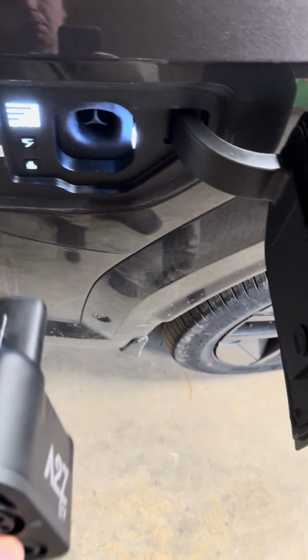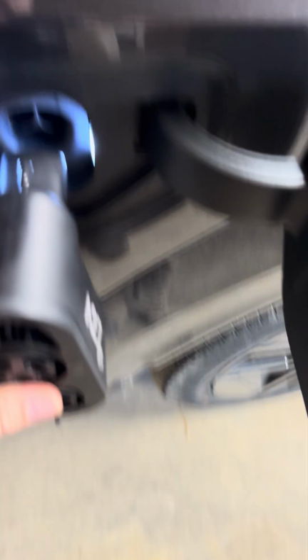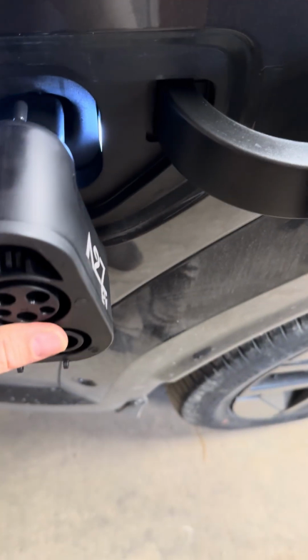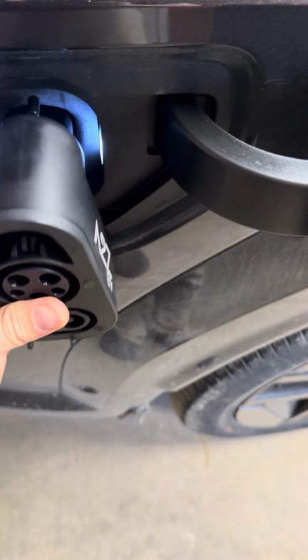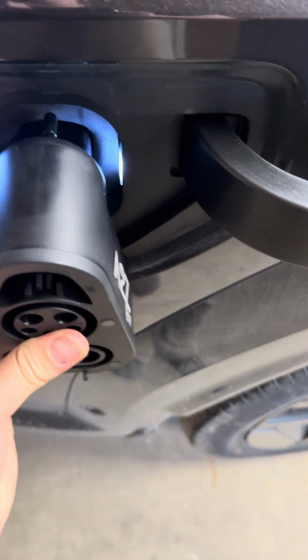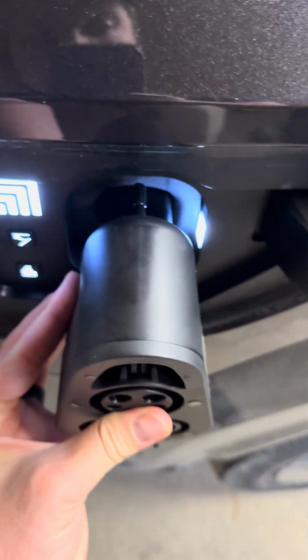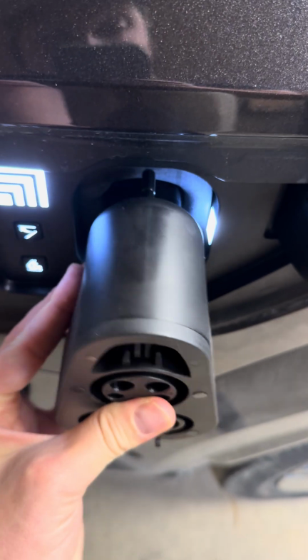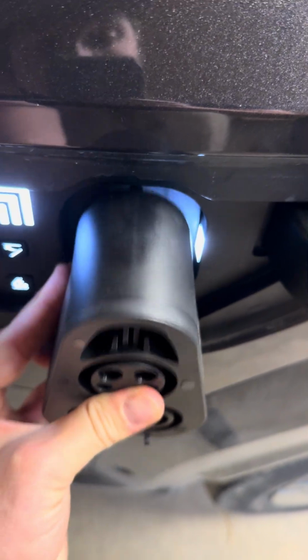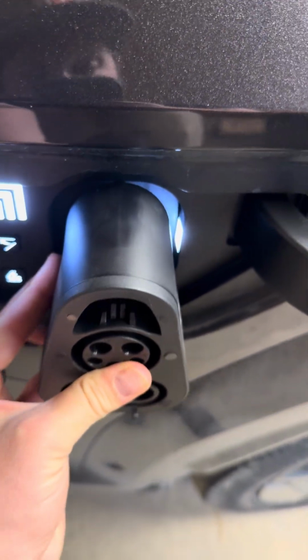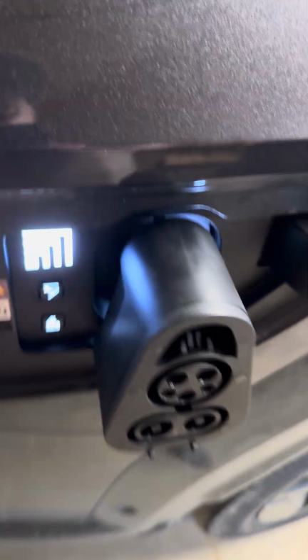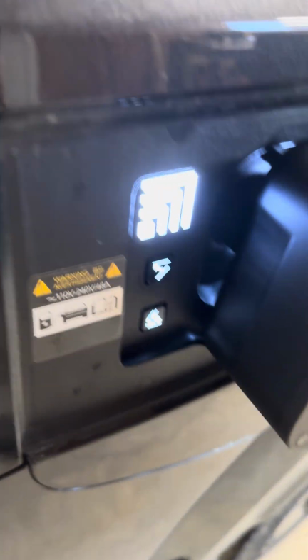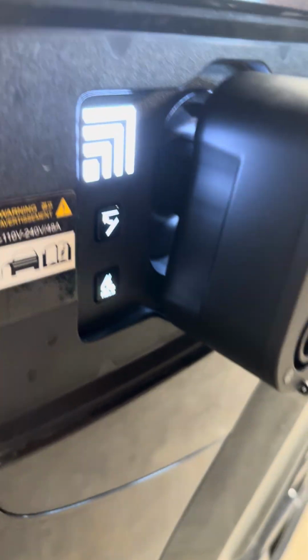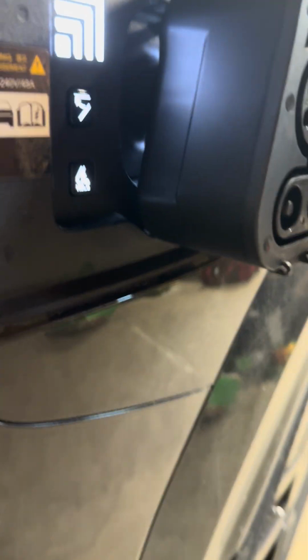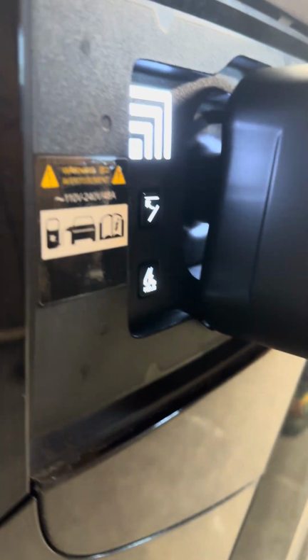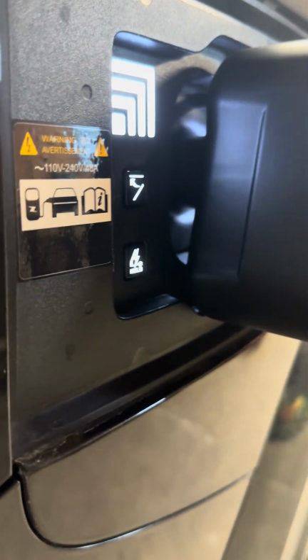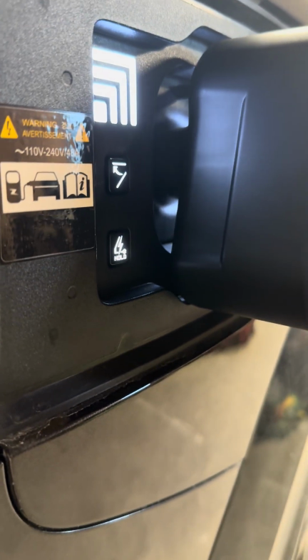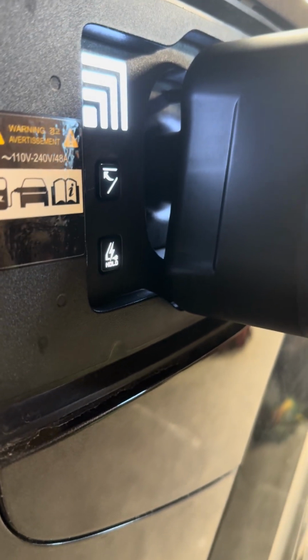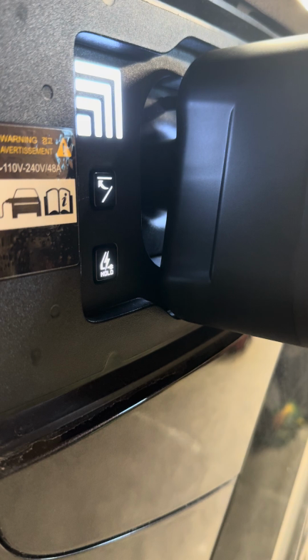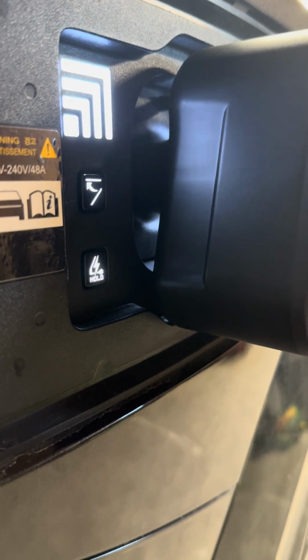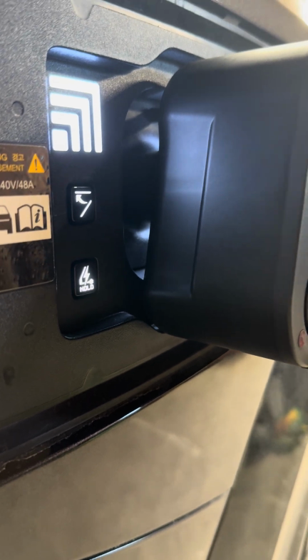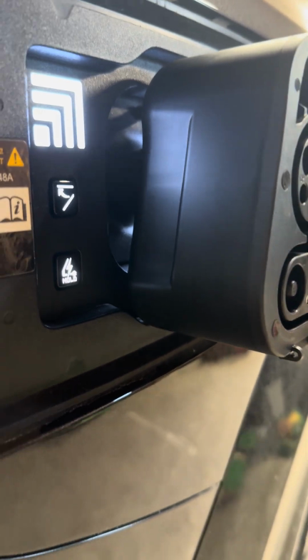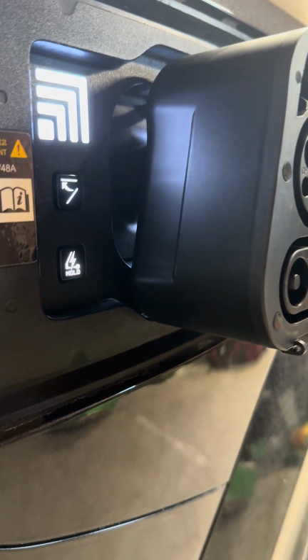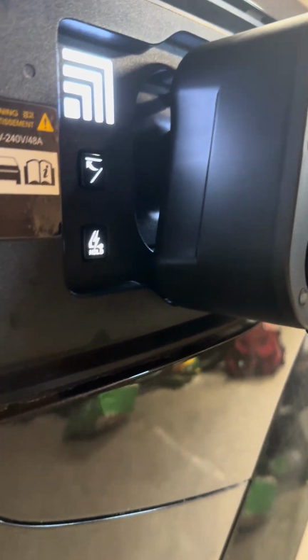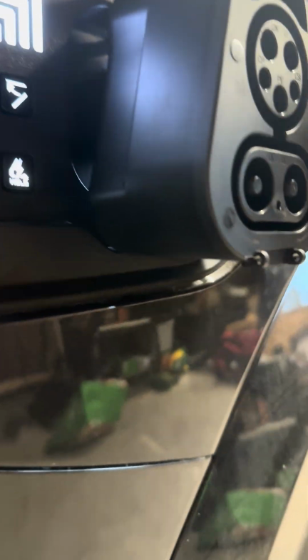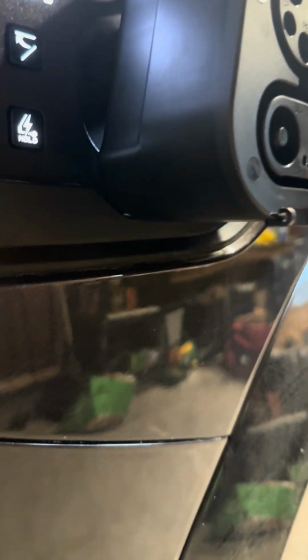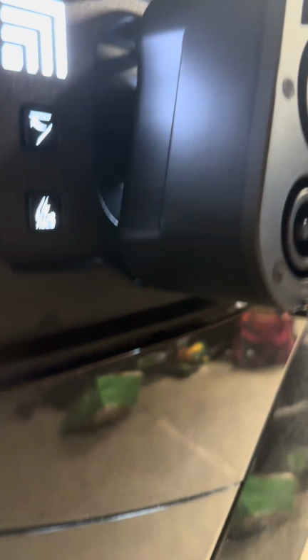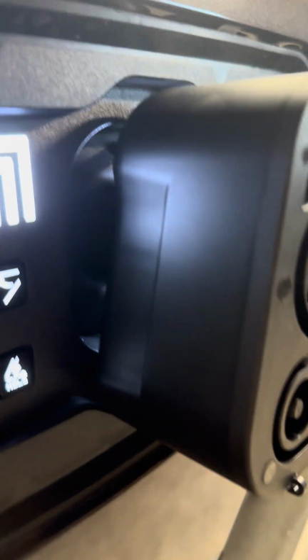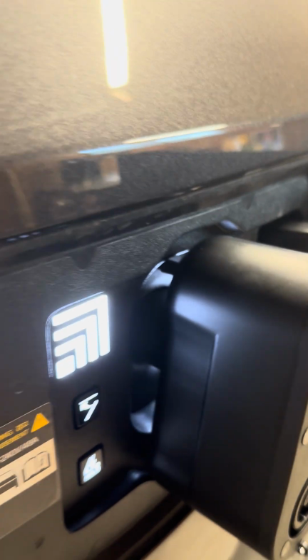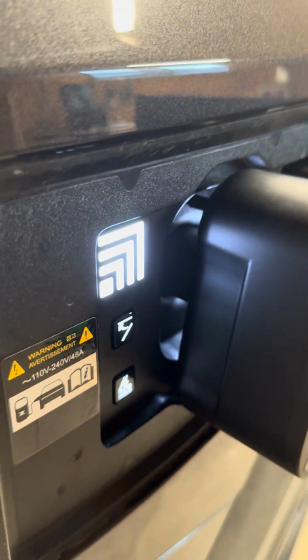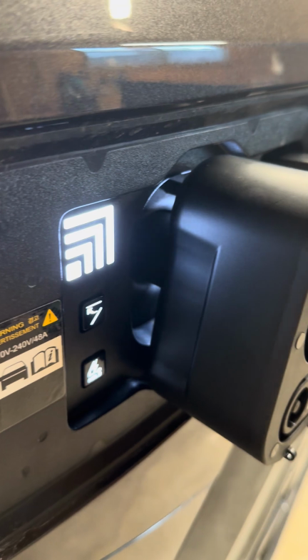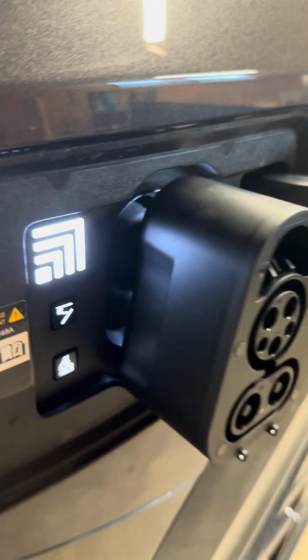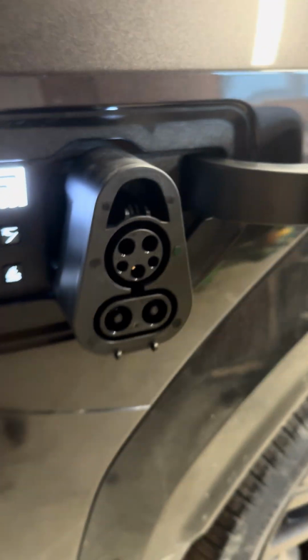I'll show you here — this actually plugs in and it butts right up against it. There's actually a gap in the bottom there, and it fits. It's not holding anything back, it's not bumping into anything. It works perfectly.